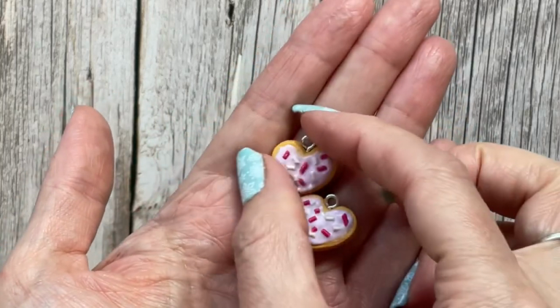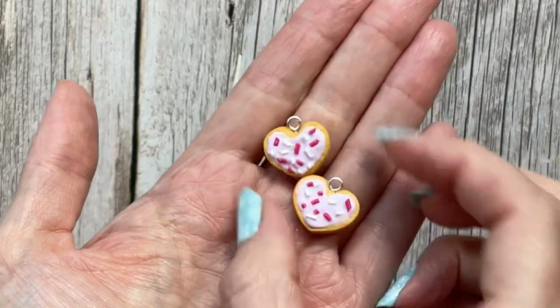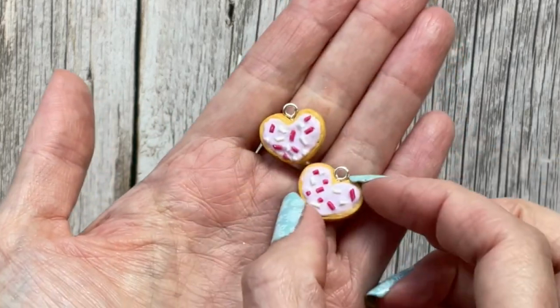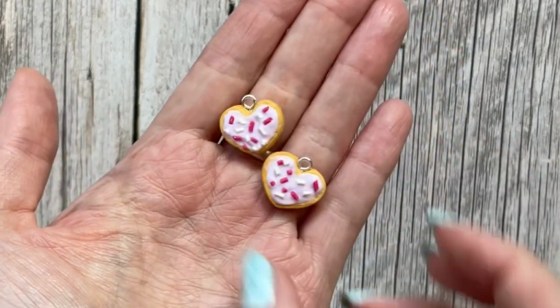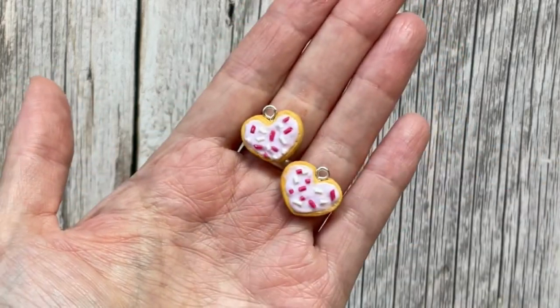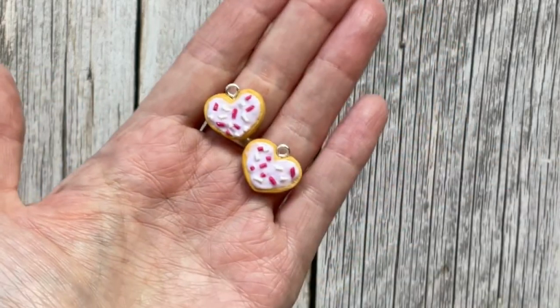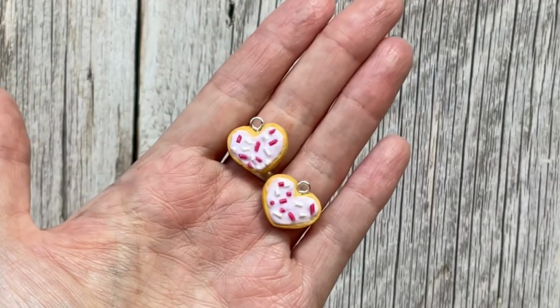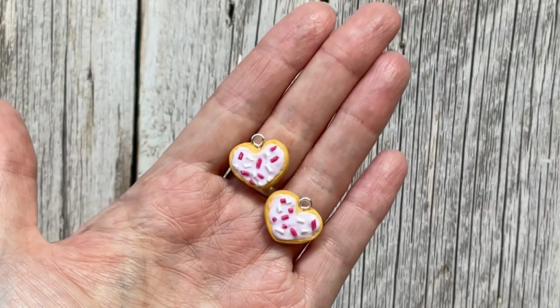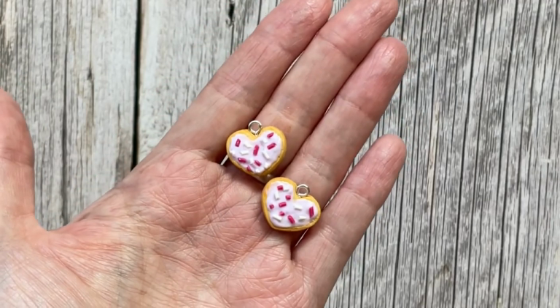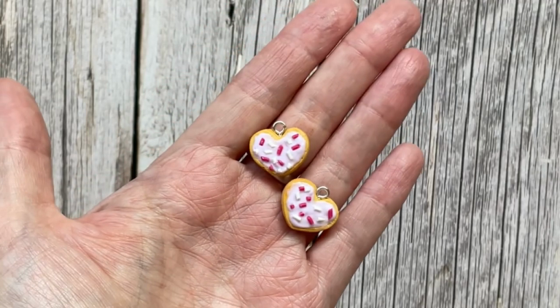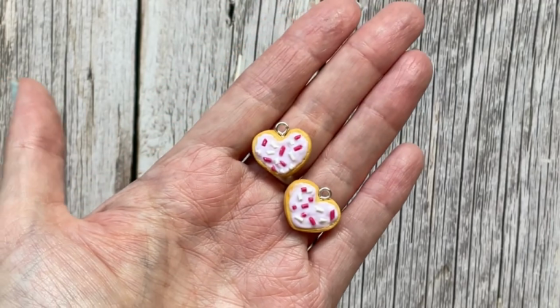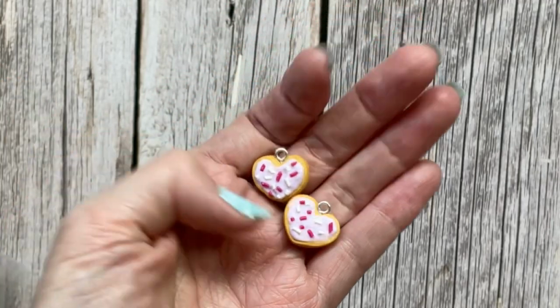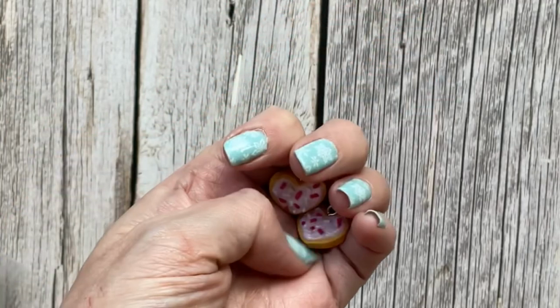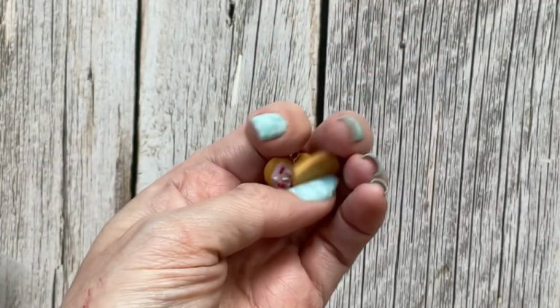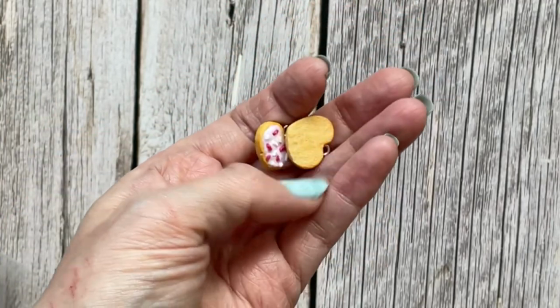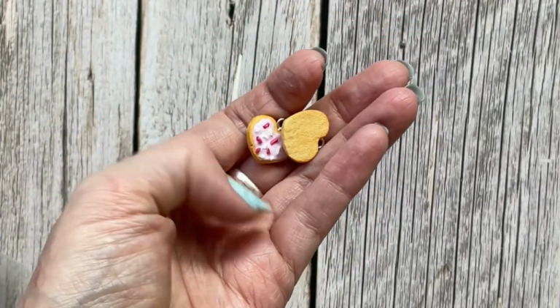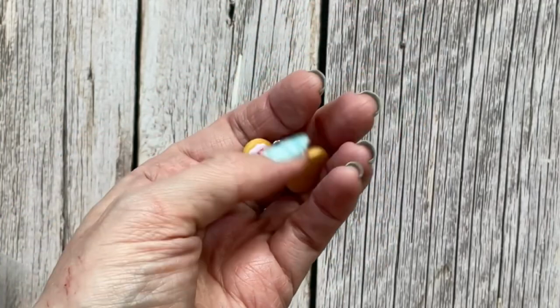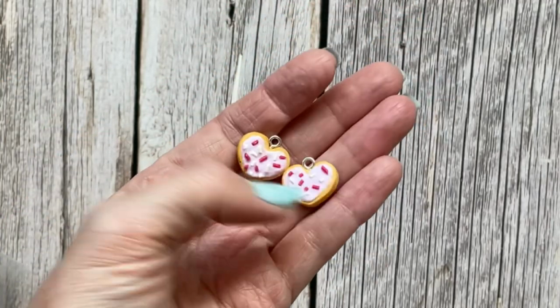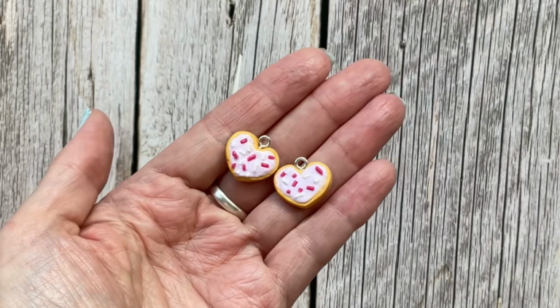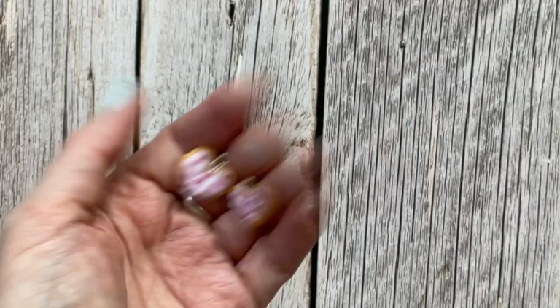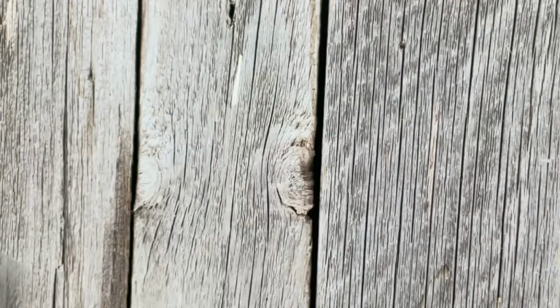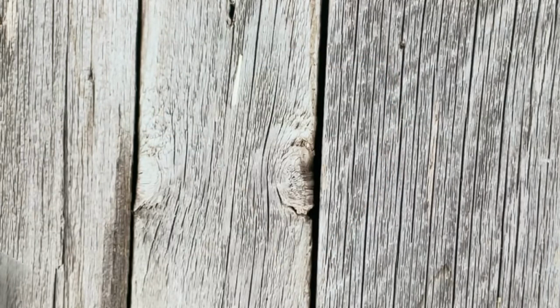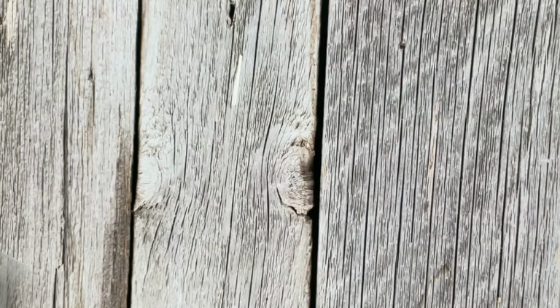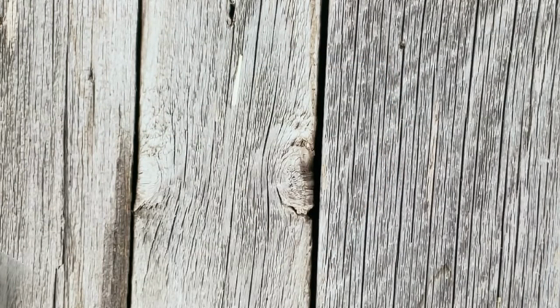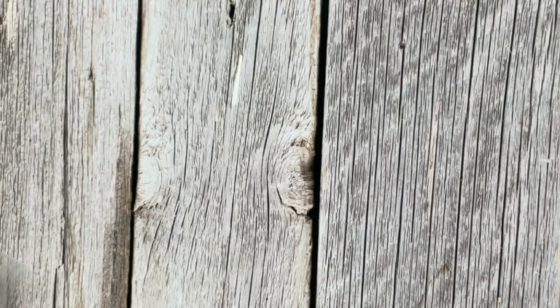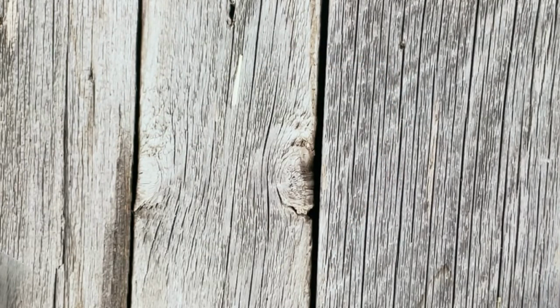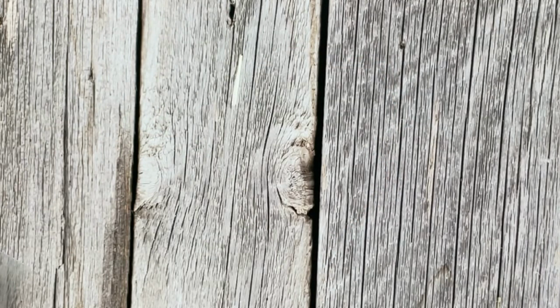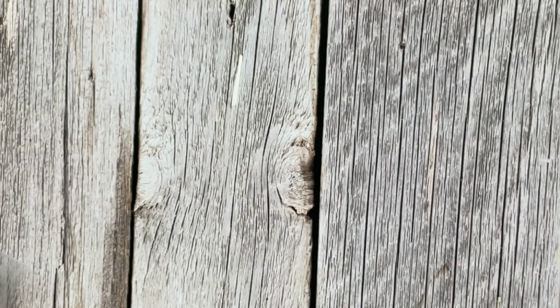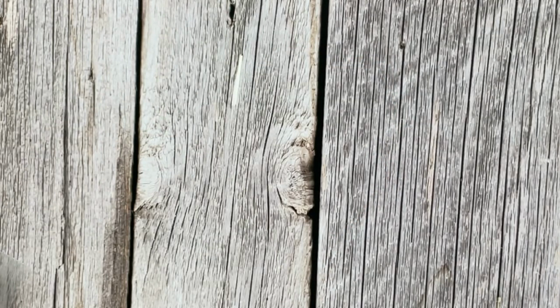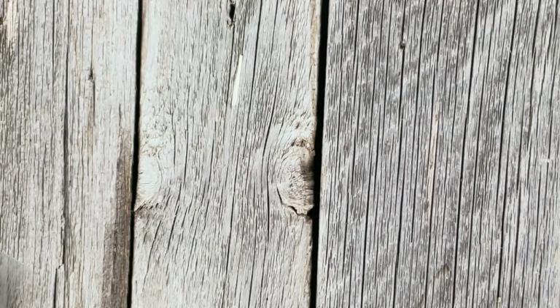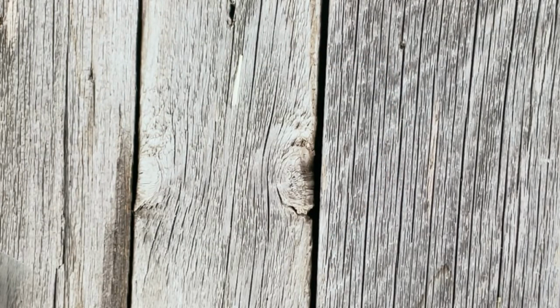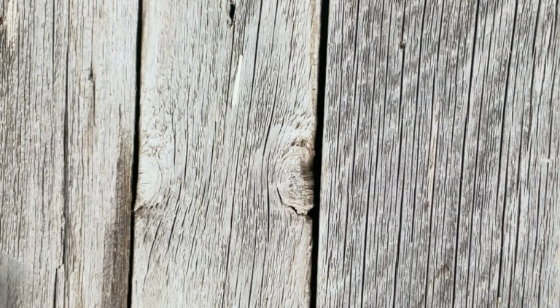There are some little heart biscuits as well — again, these are new ones that I've made and they're not up yet, so I need to keep those separate.